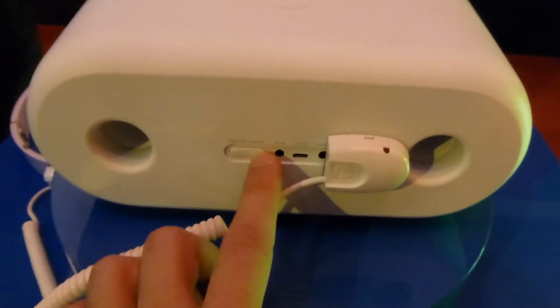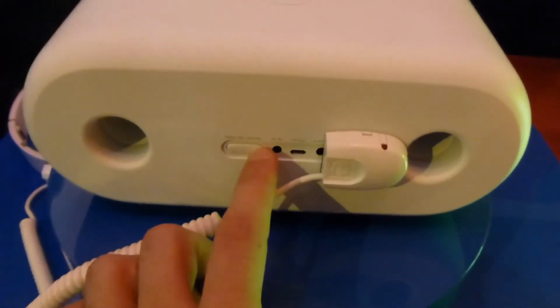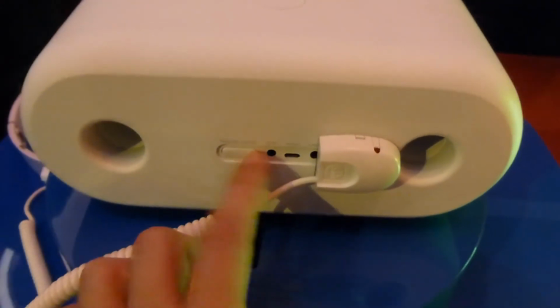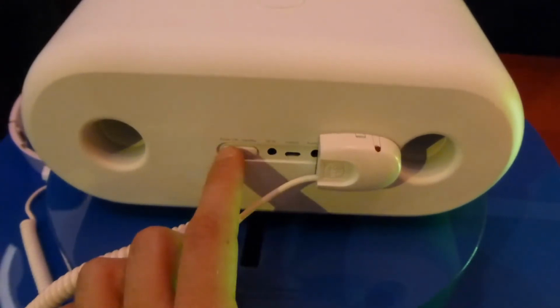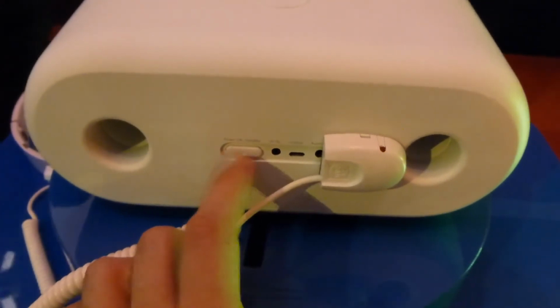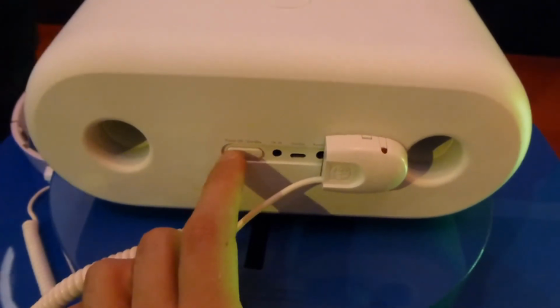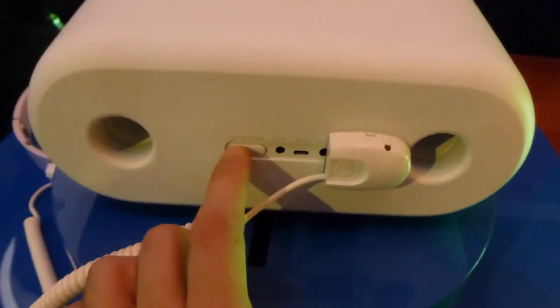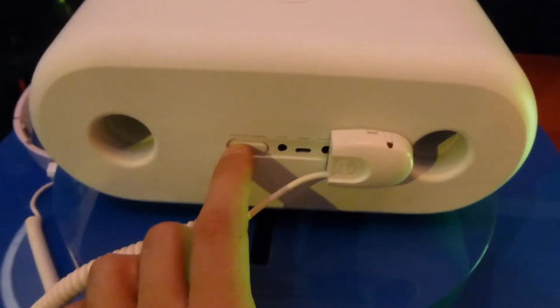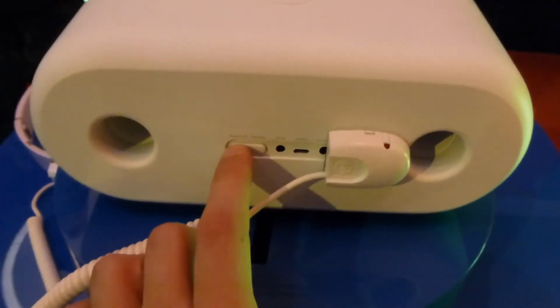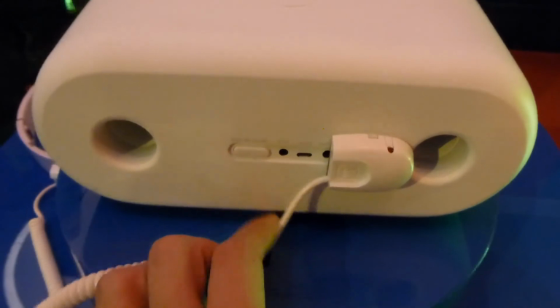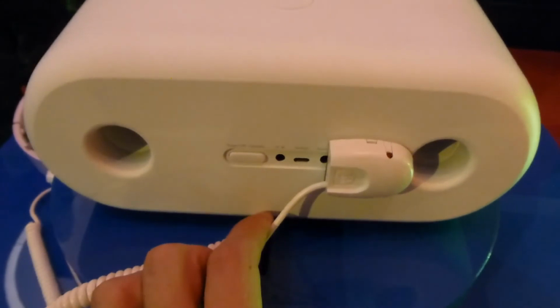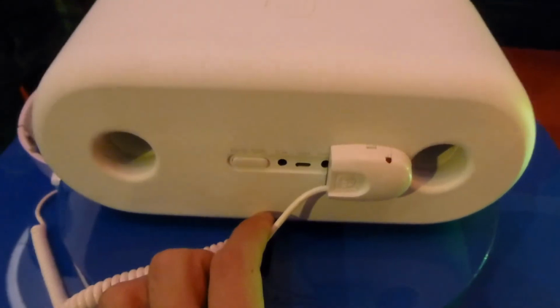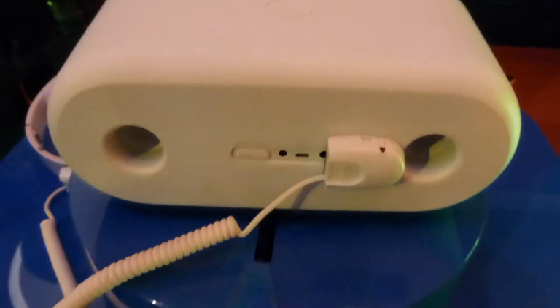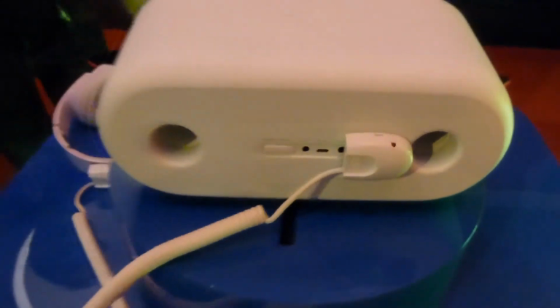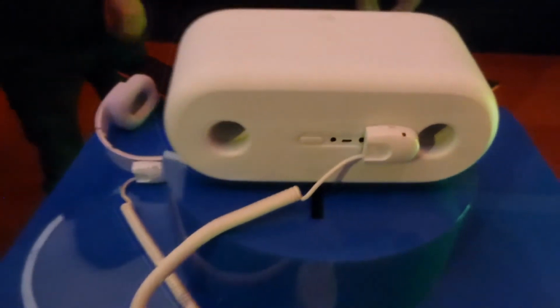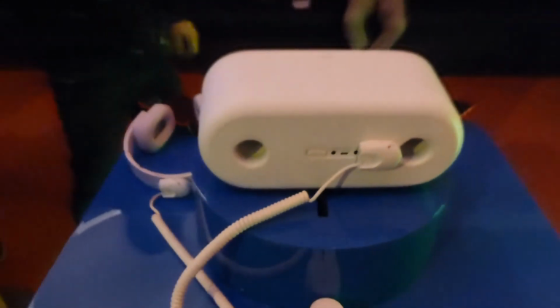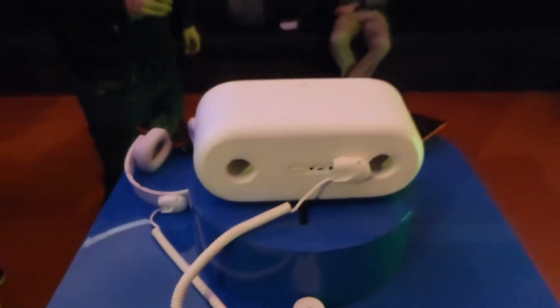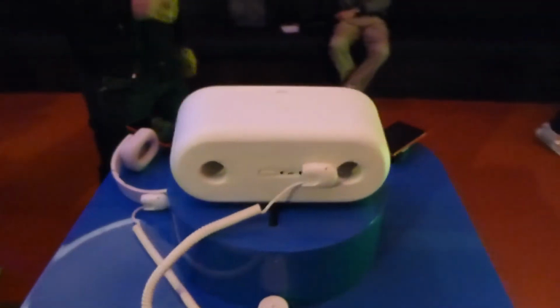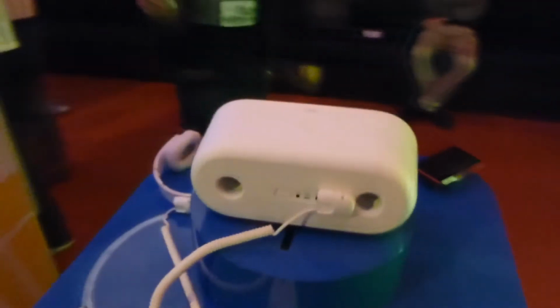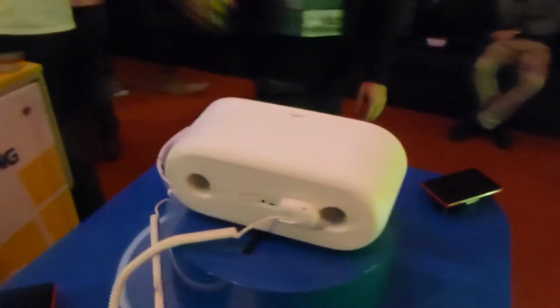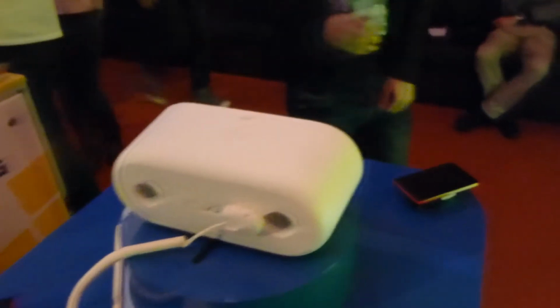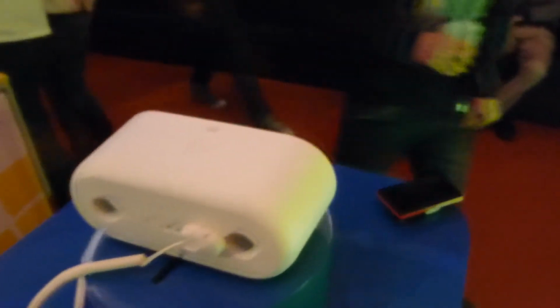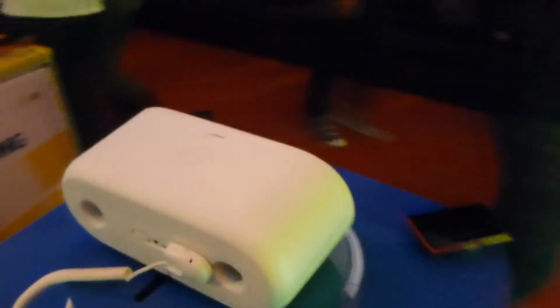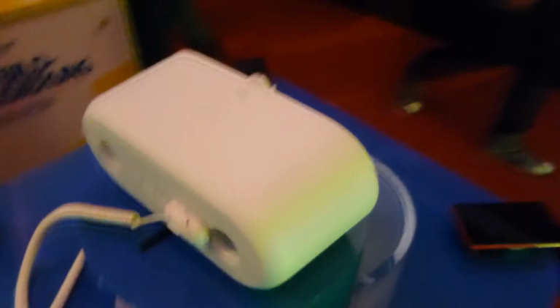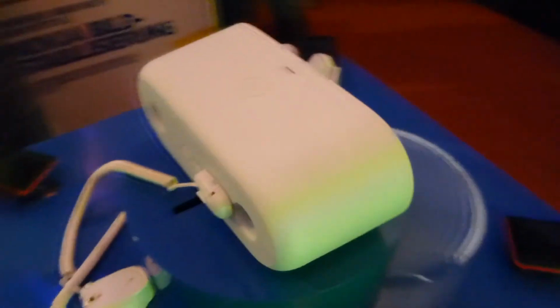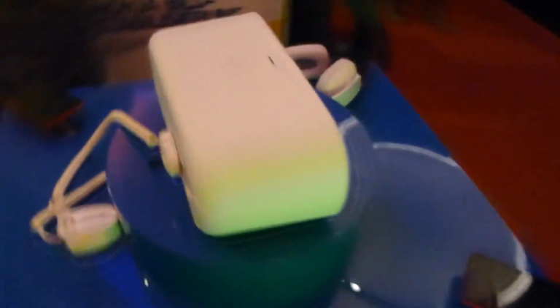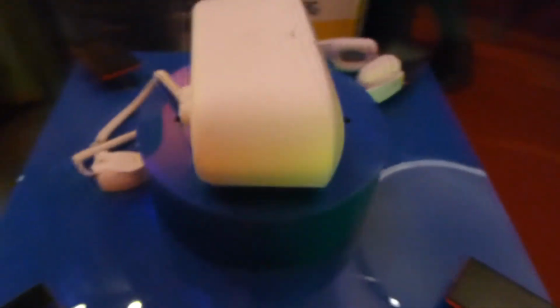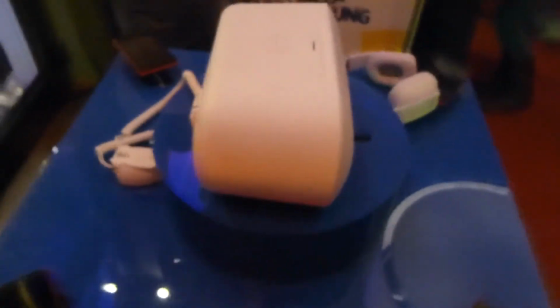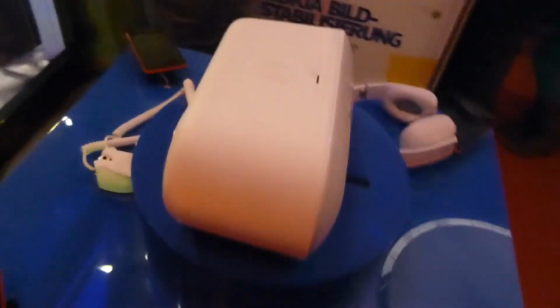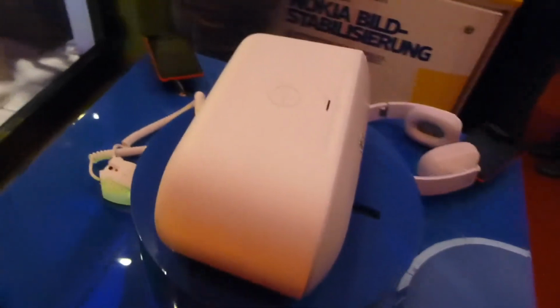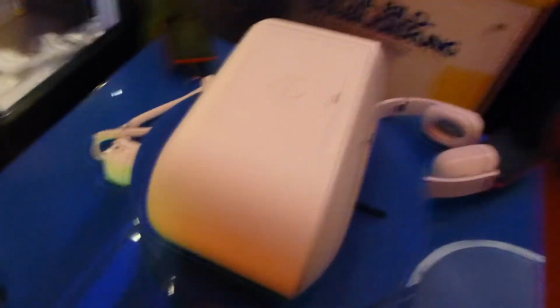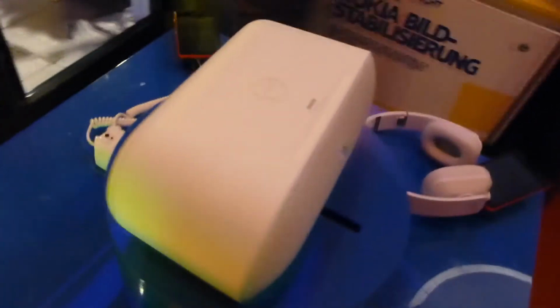You can also put the device in standby using the power button. Thank you for watching — this was the brand new JBL NFC inductive charging speaker. See you next time!